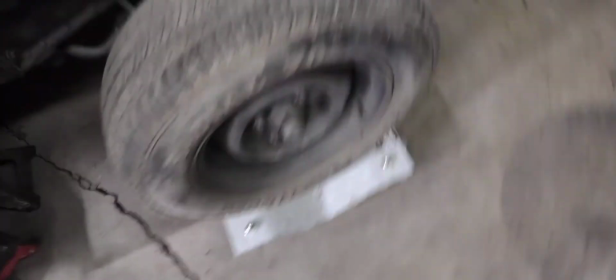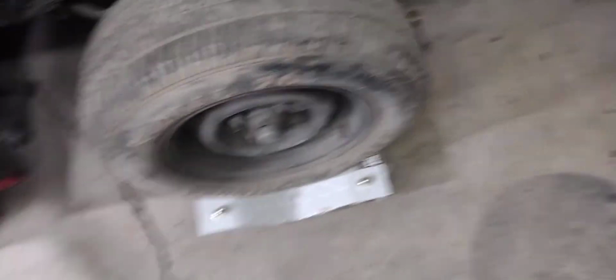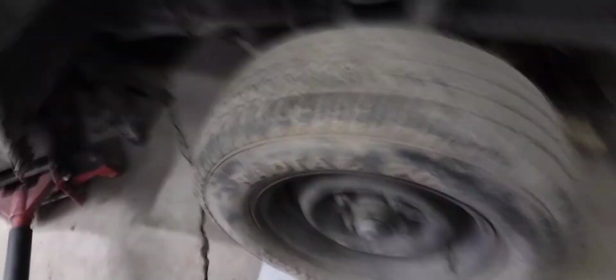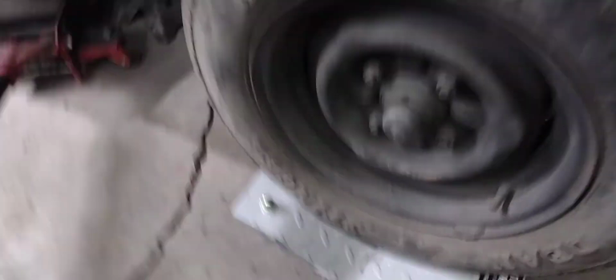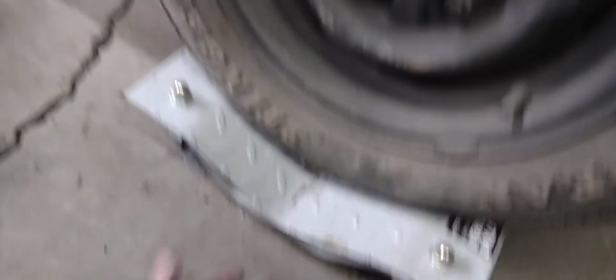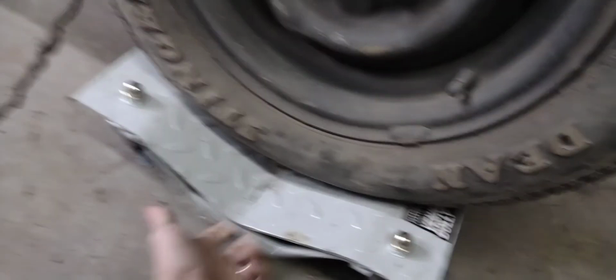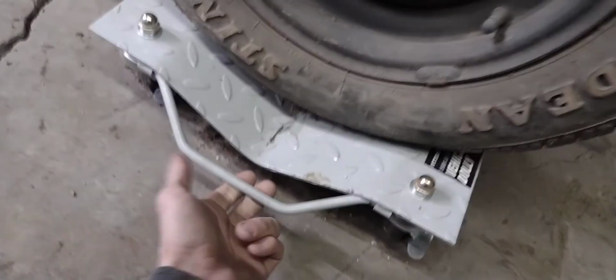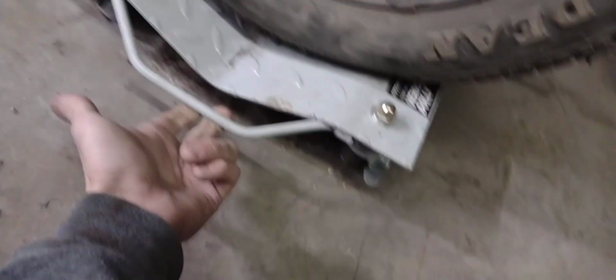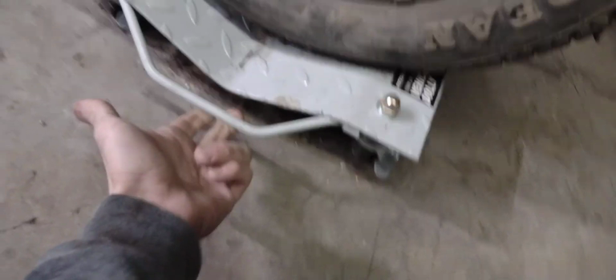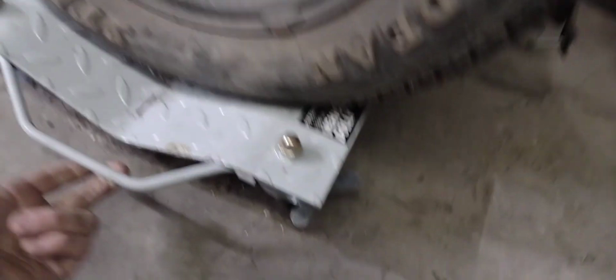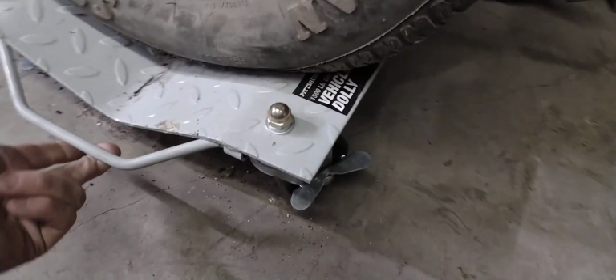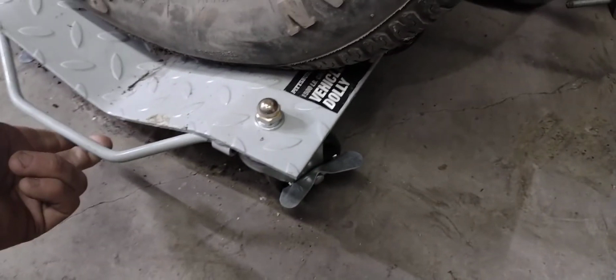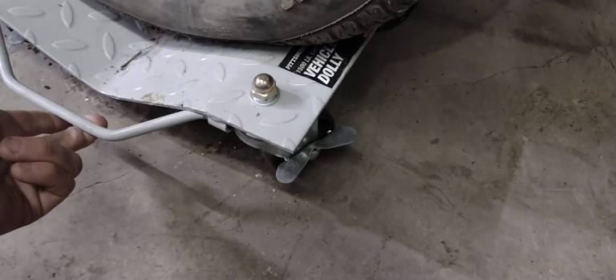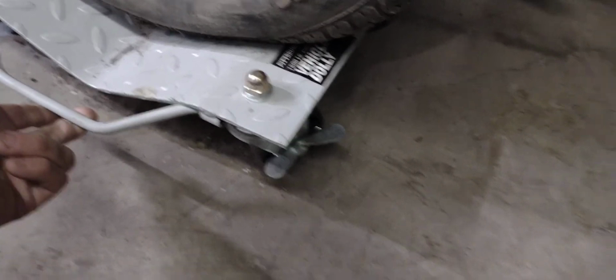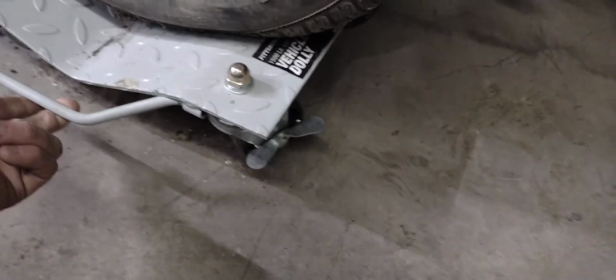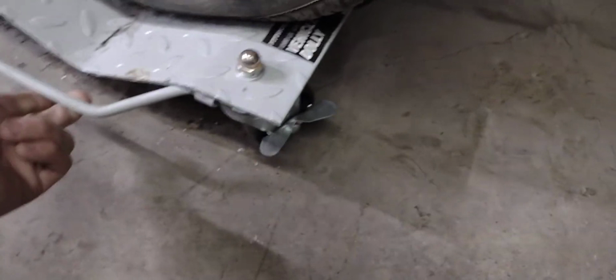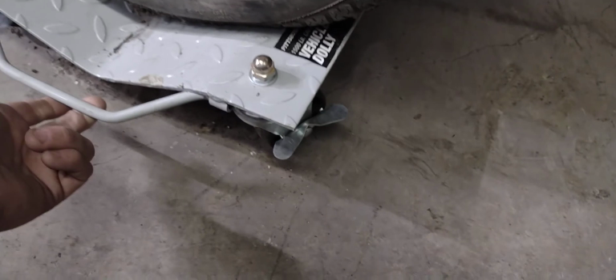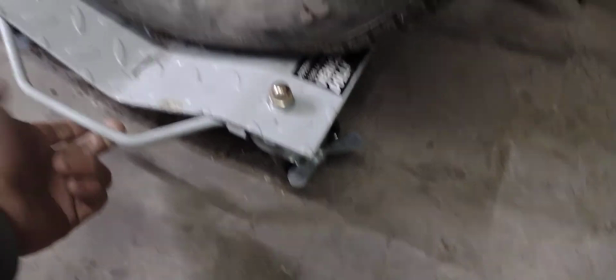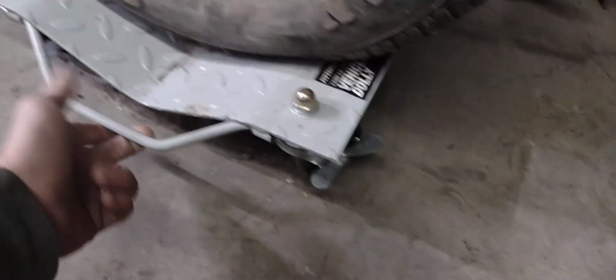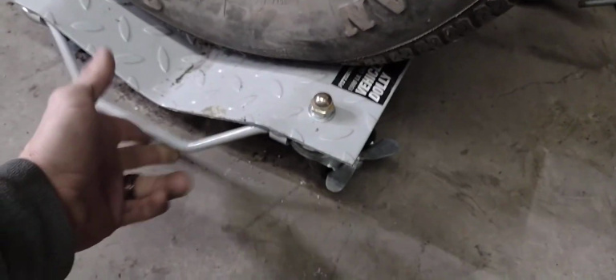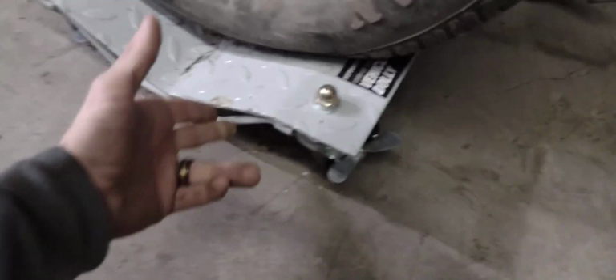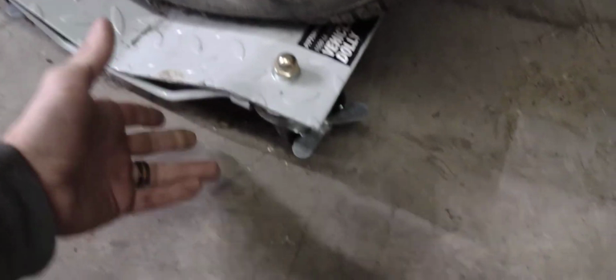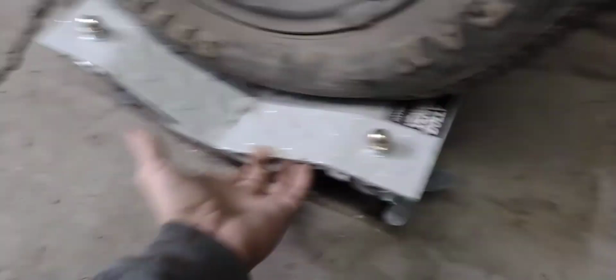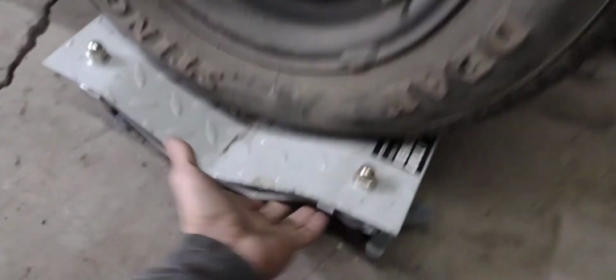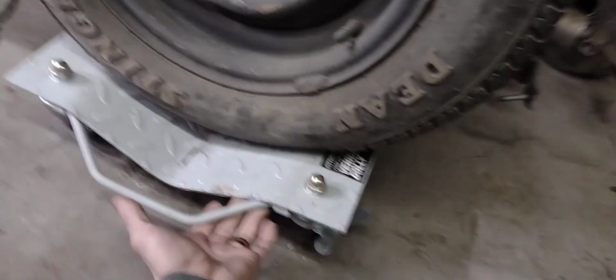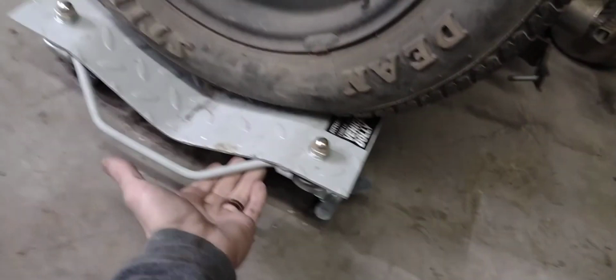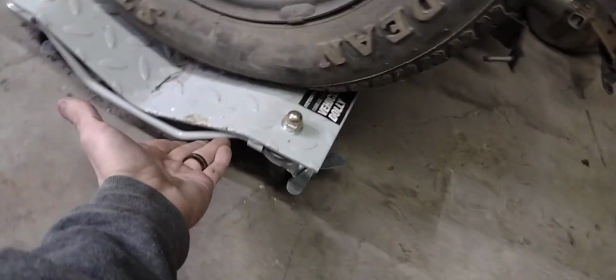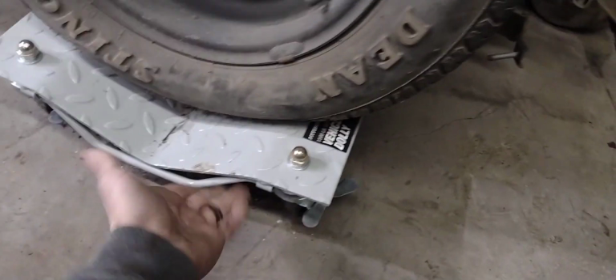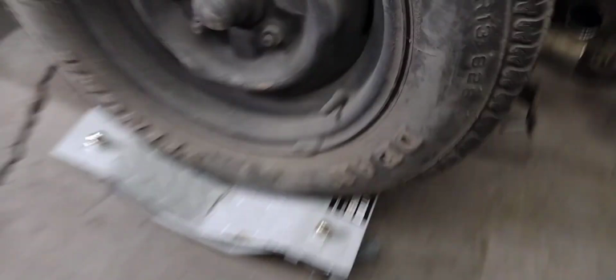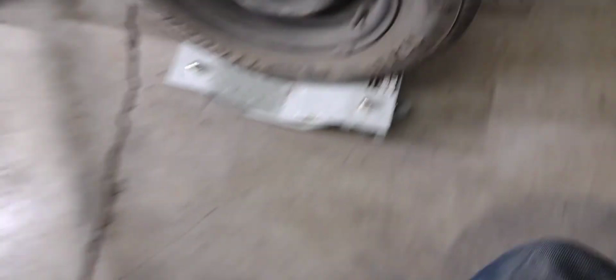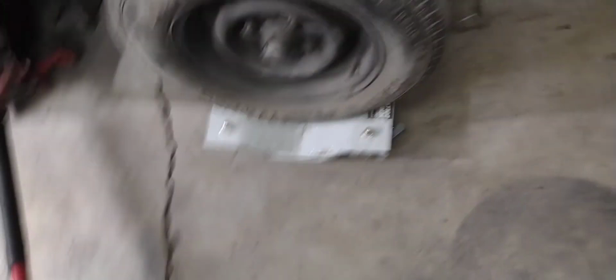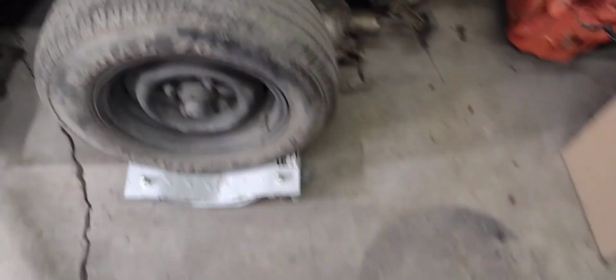I went to Columbus and got these vehicle dollies — all four of them. They're from Pittsburgh but $60. They were on Facebook Marketplace. Can't beat that.